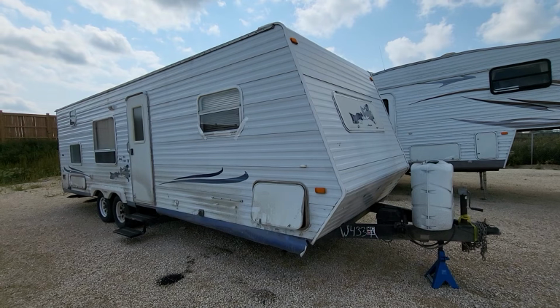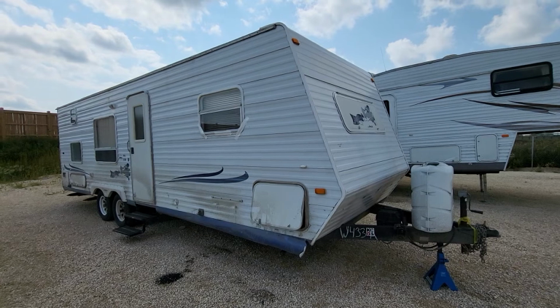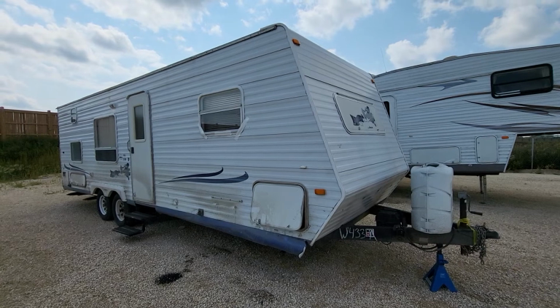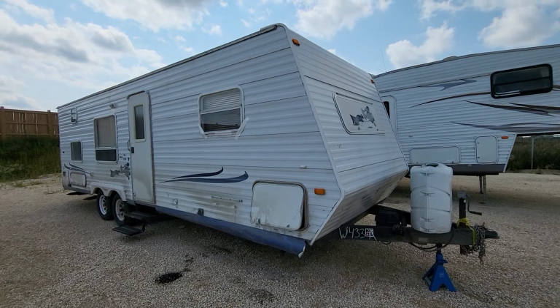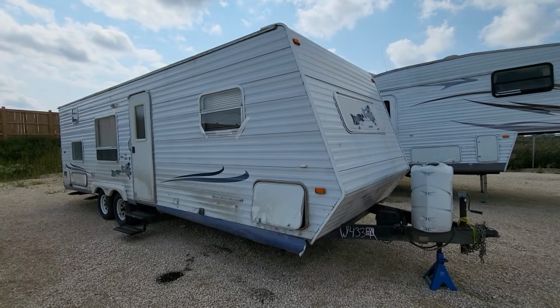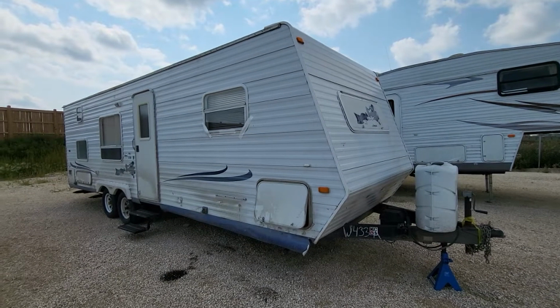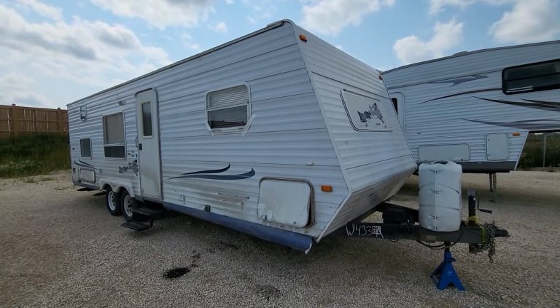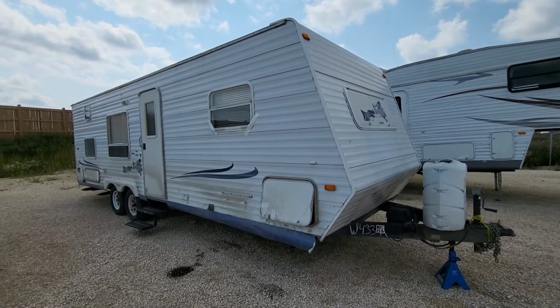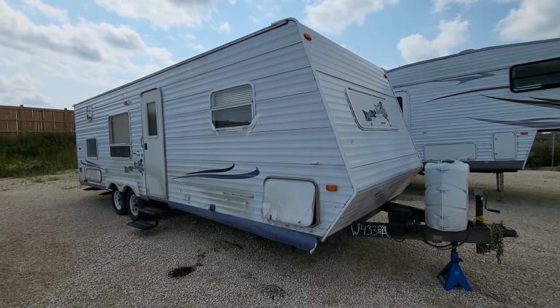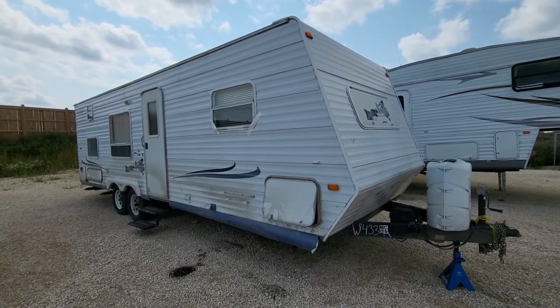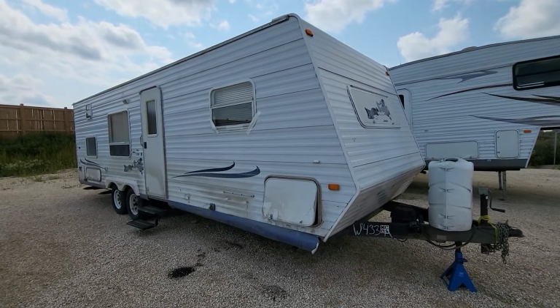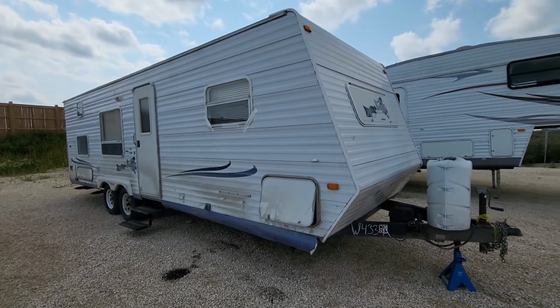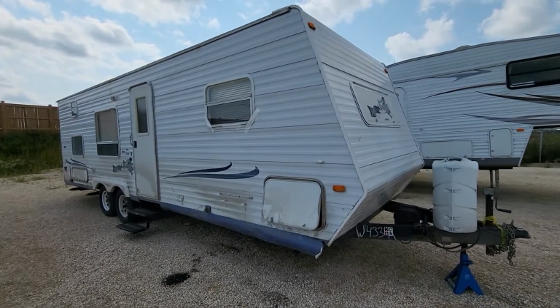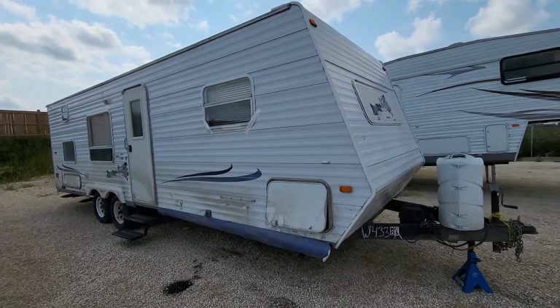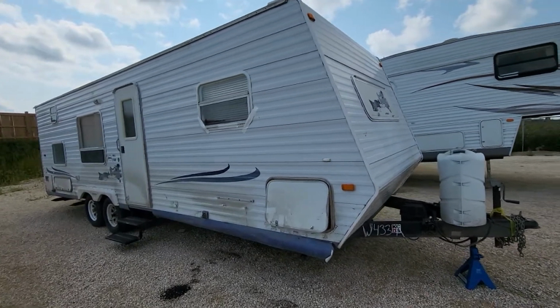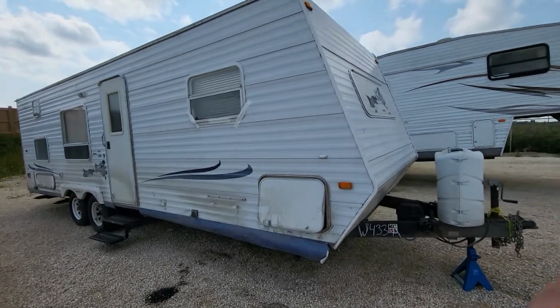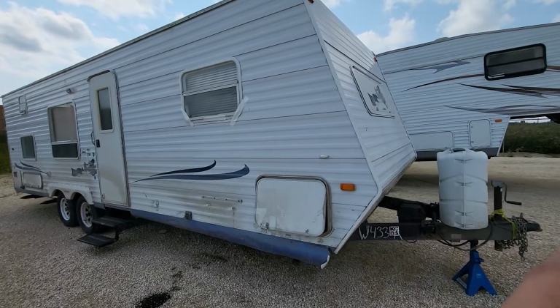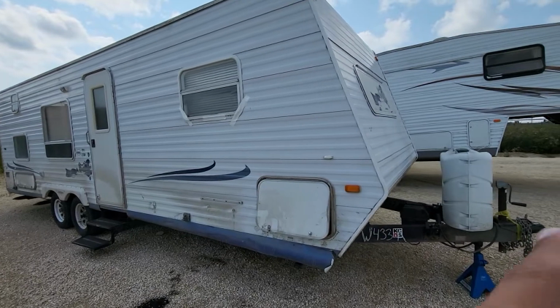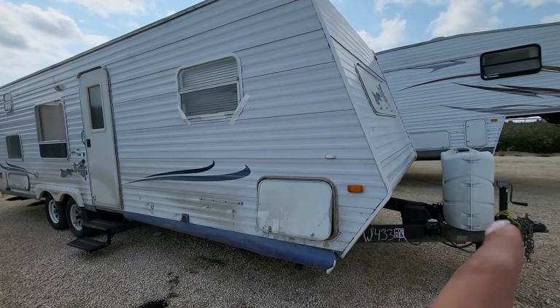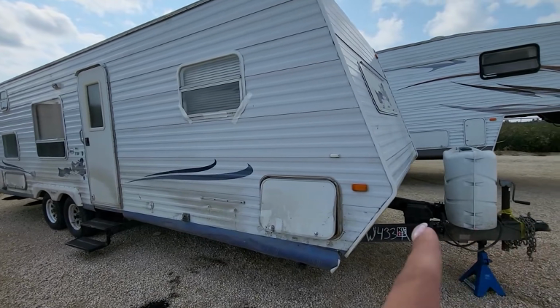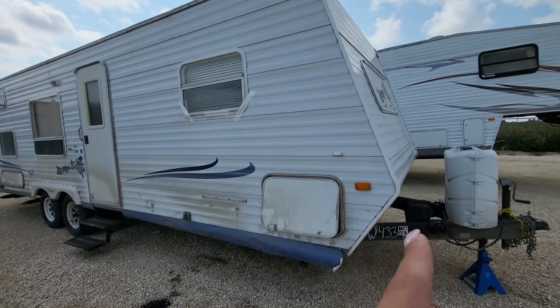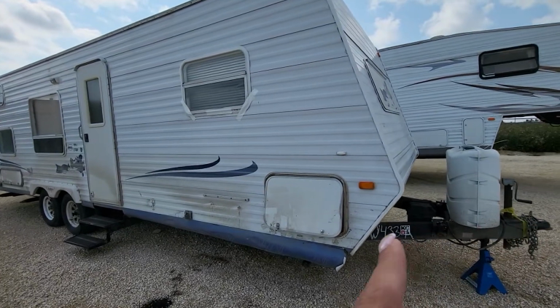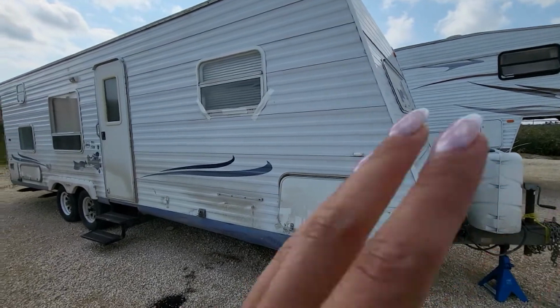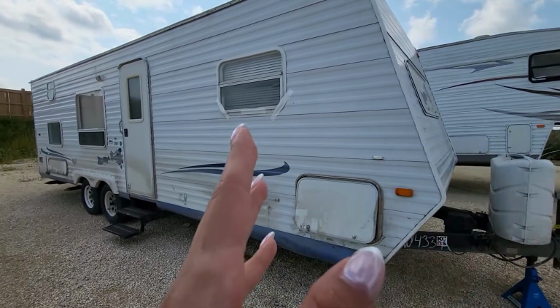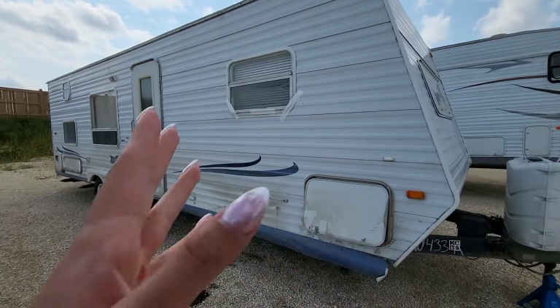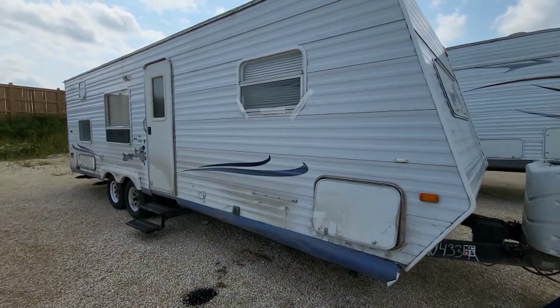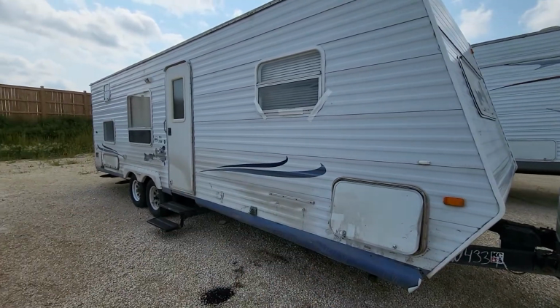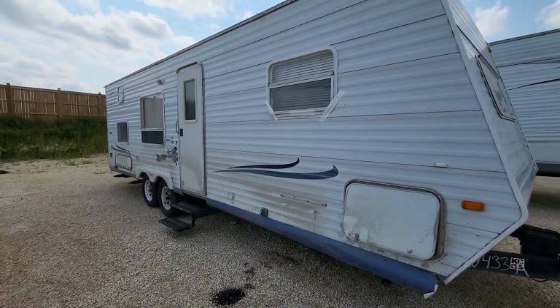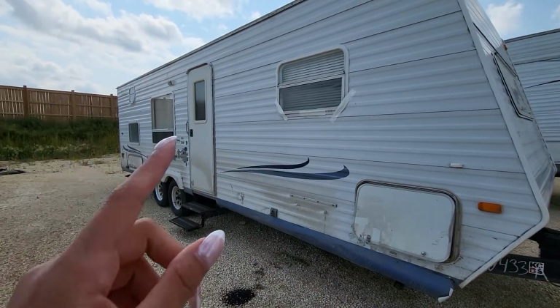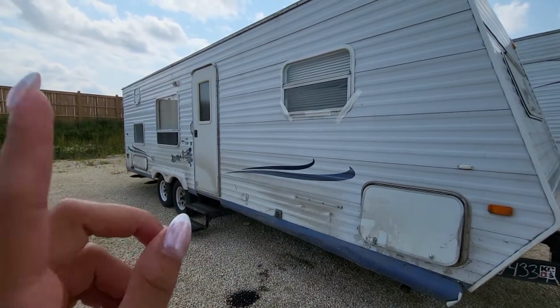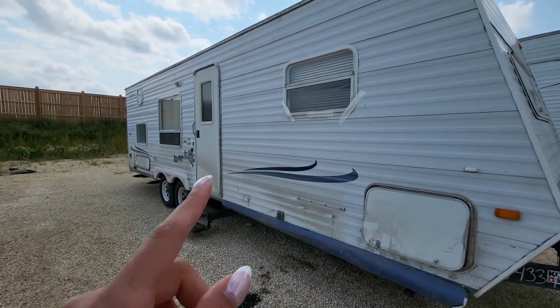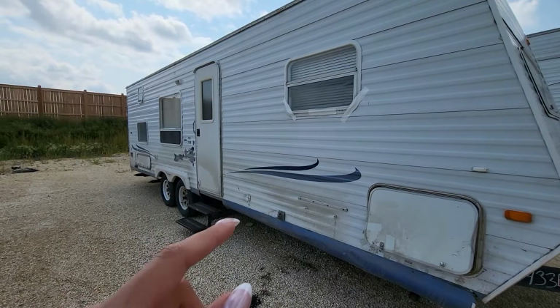Starting the walk-around on the 2003 JFlight 27PH. It does have 30 pound propane tanks, one battery. The exterior is going to be aluminum with wood frame.